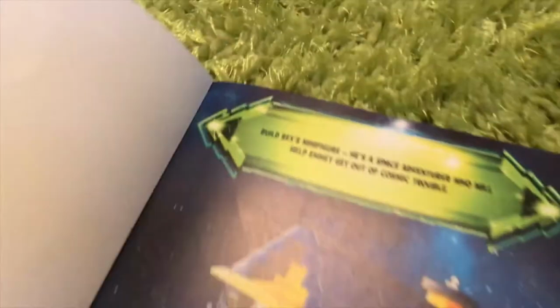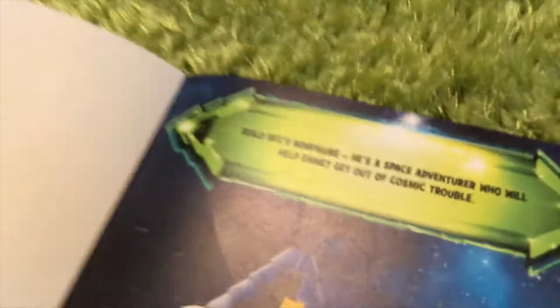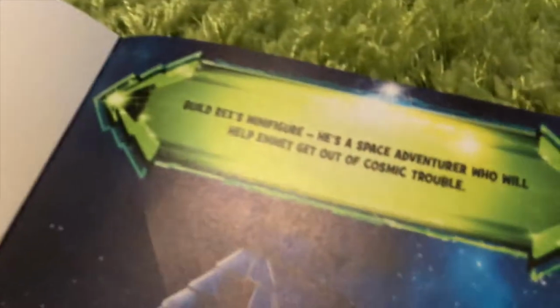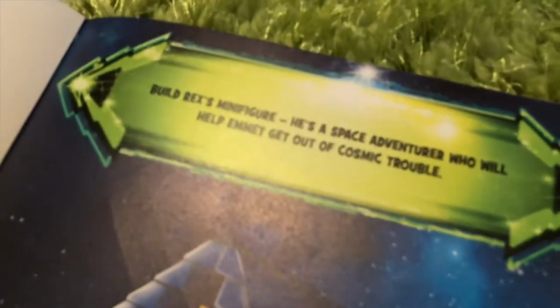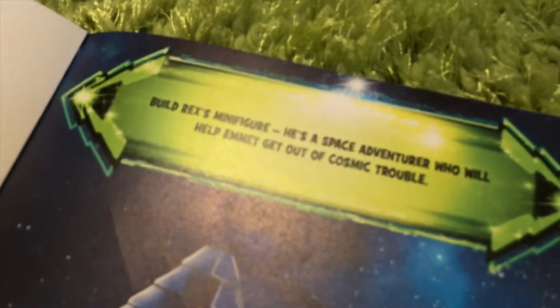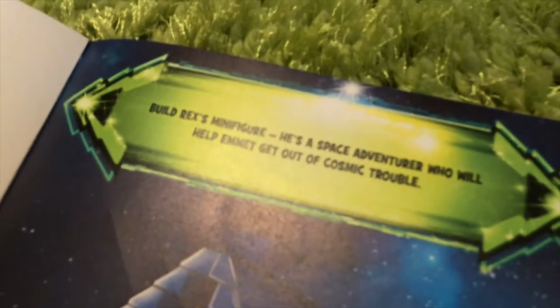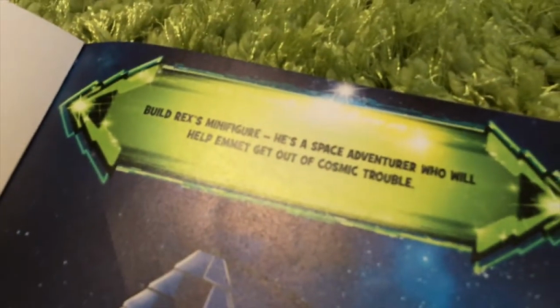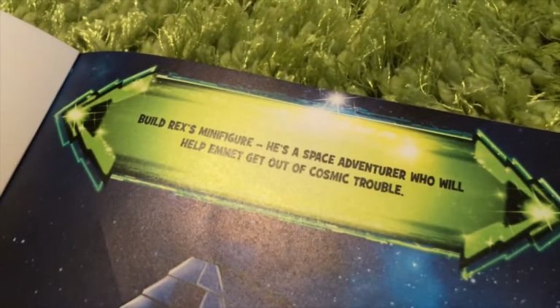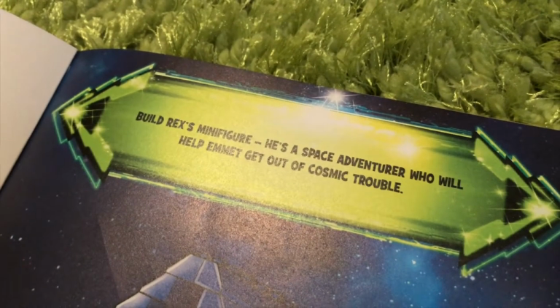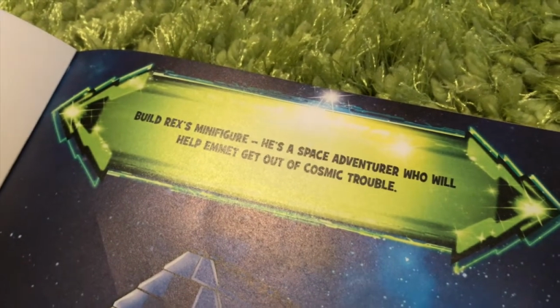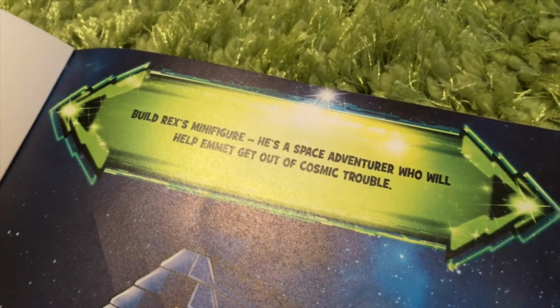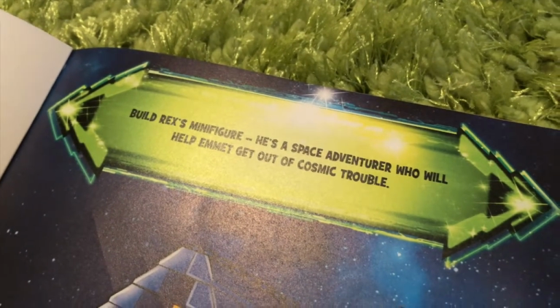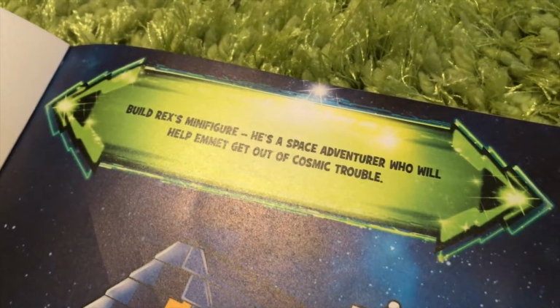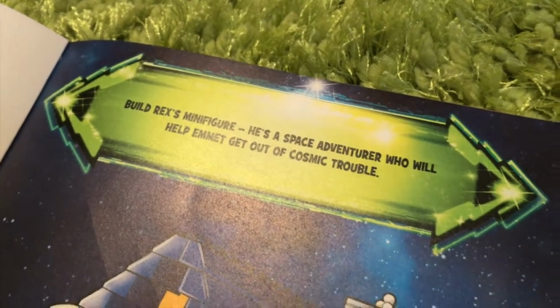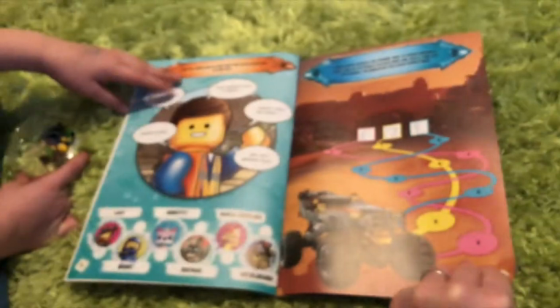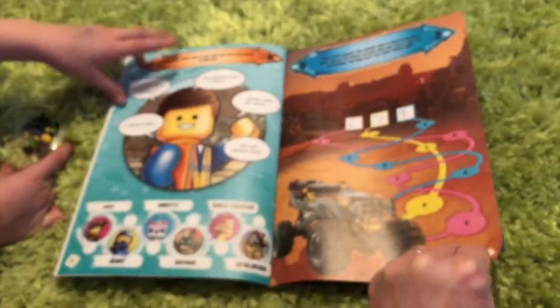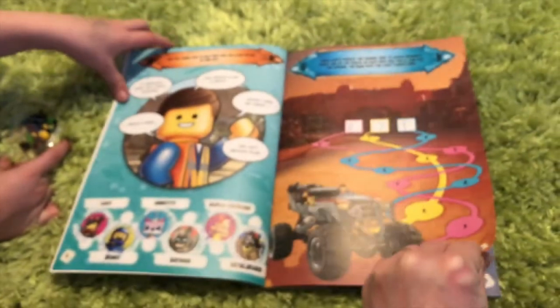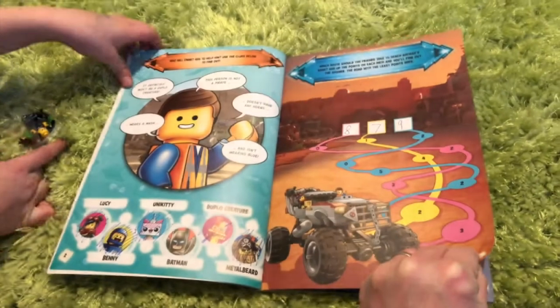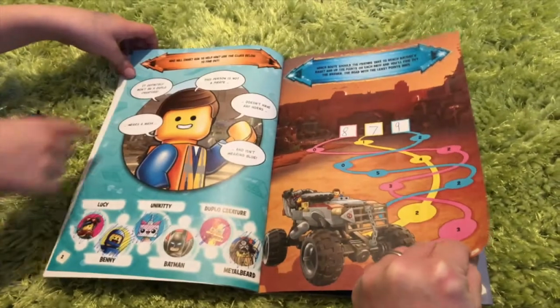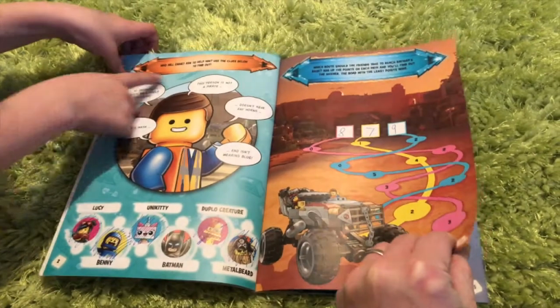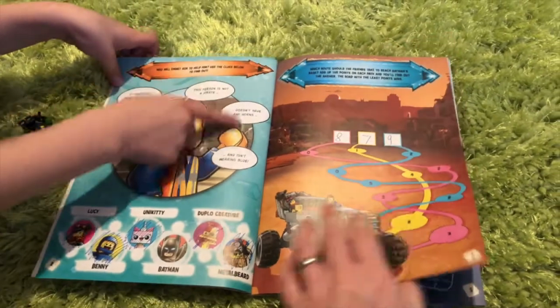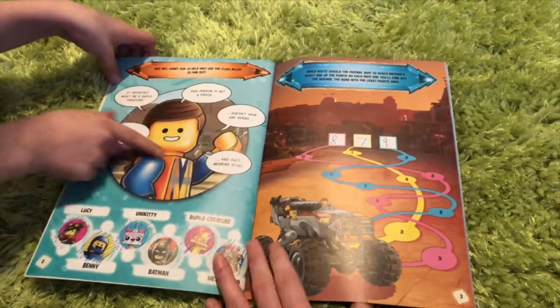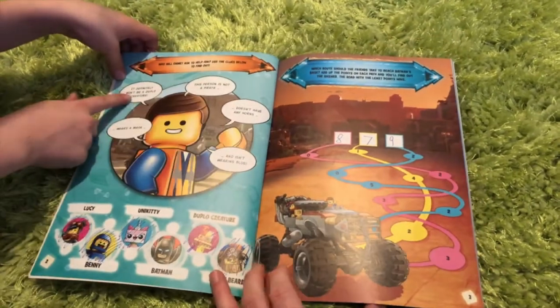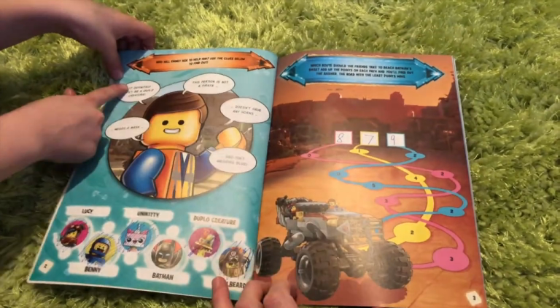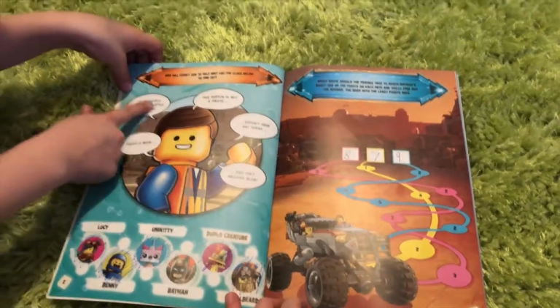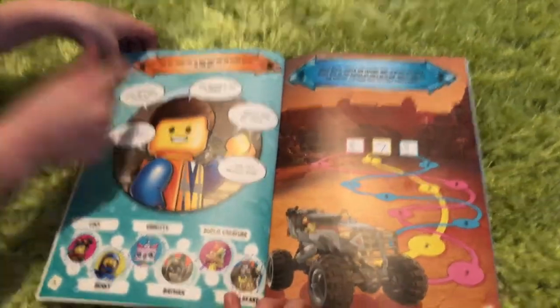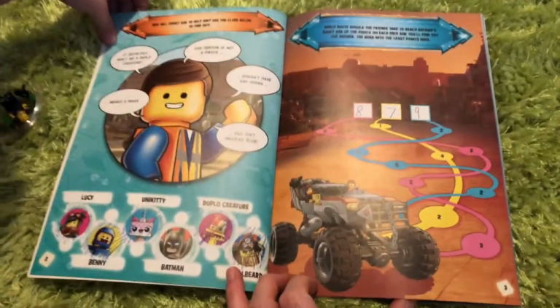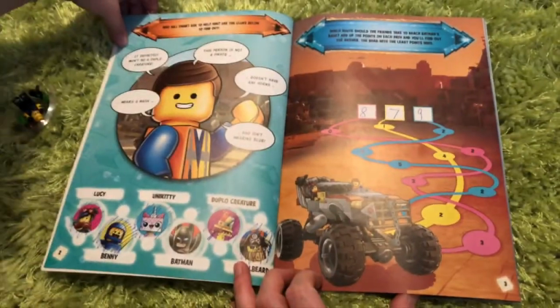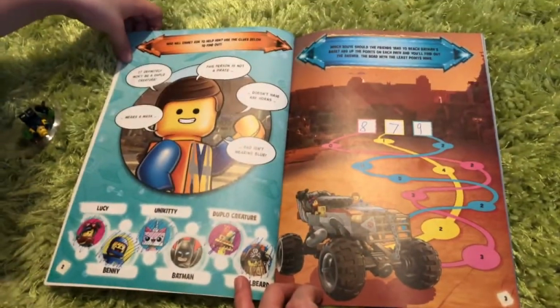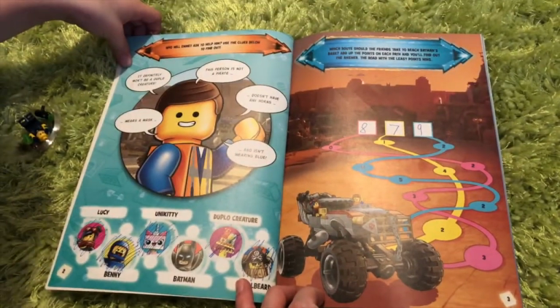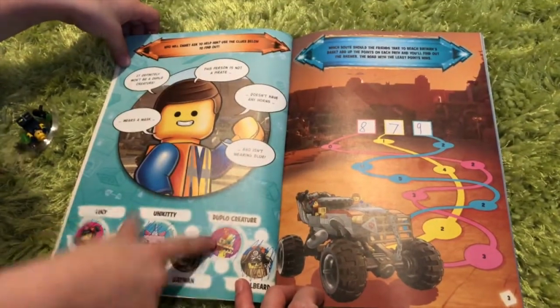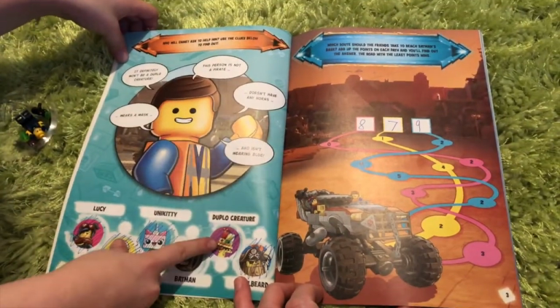Why did you choose this one? I thought you really liked Harry Potter. Yeah, I do, but so this is basically like a thing, so it definitely won't be a Duplo creature.